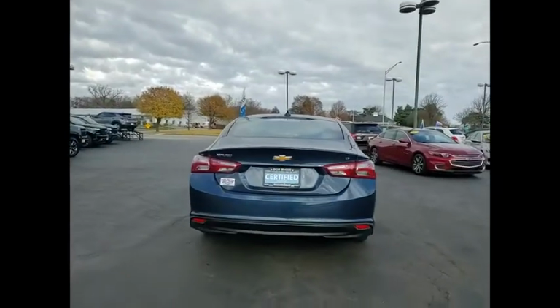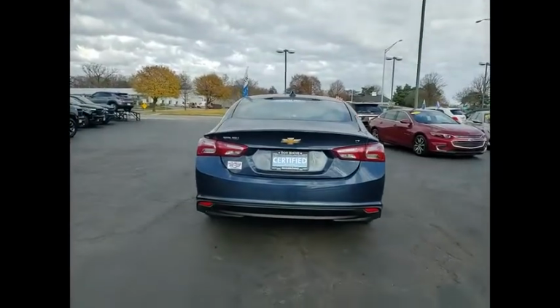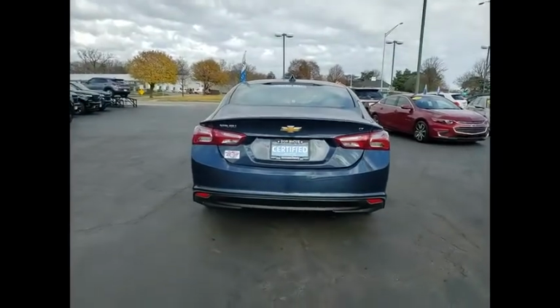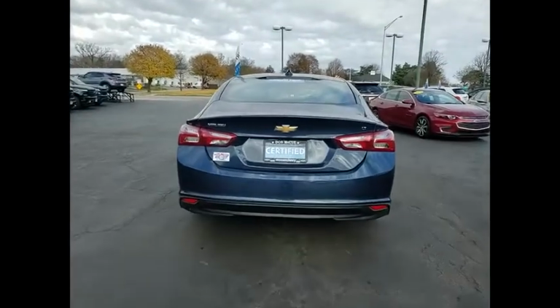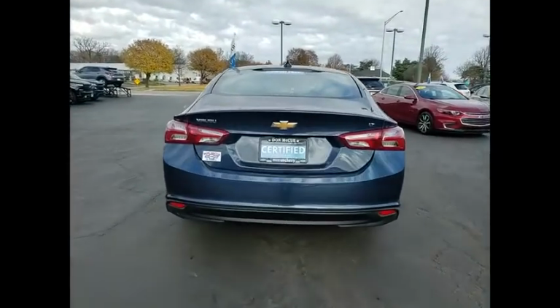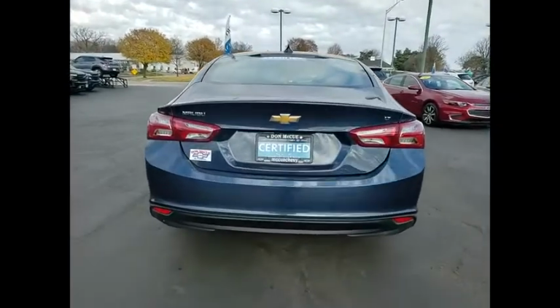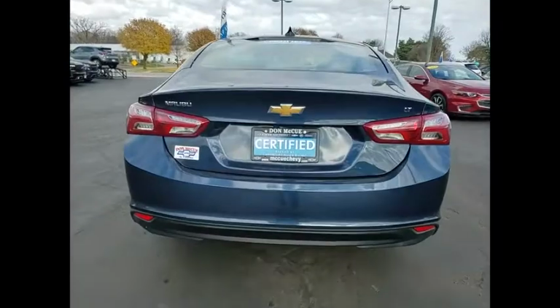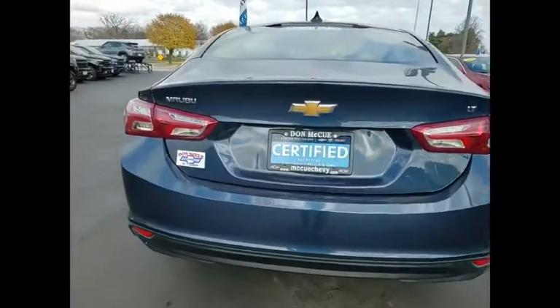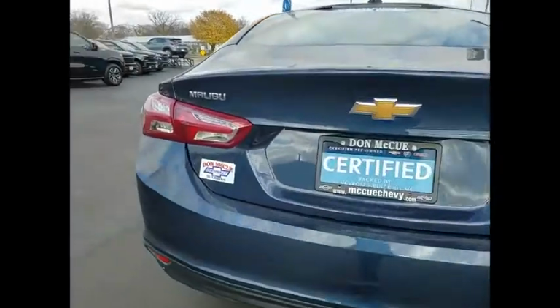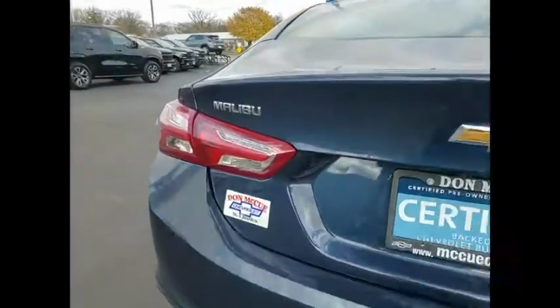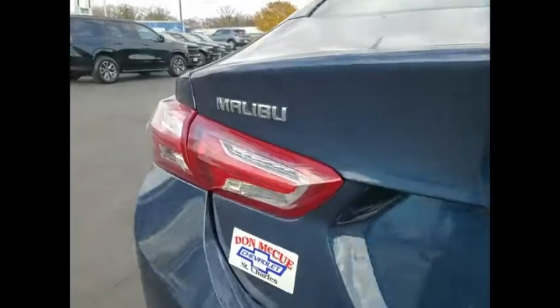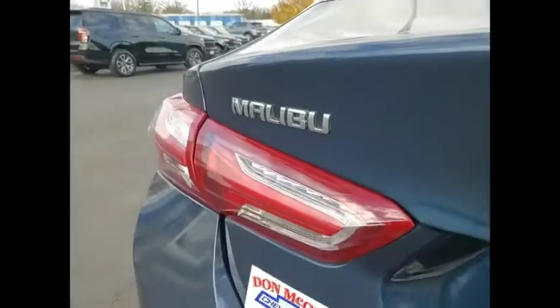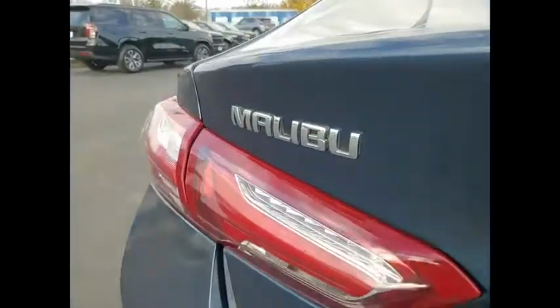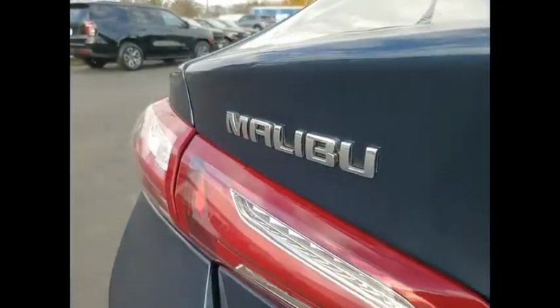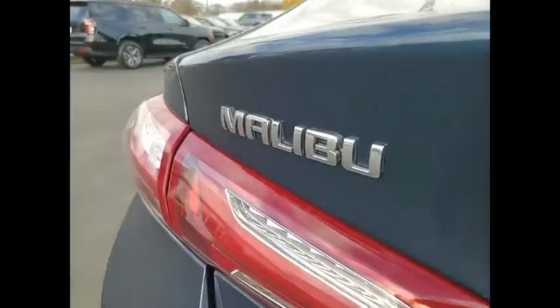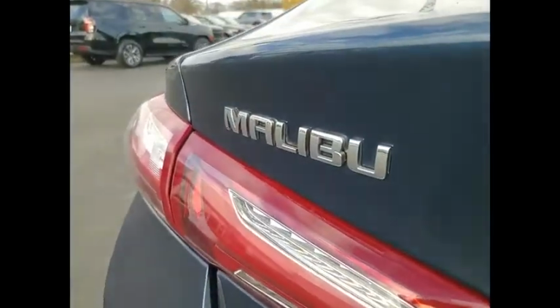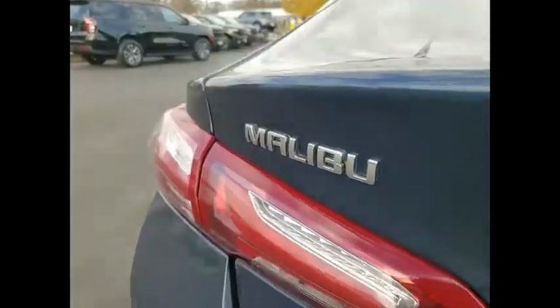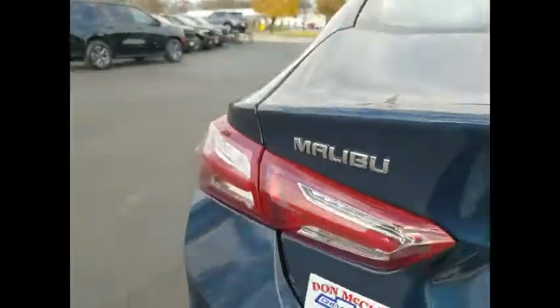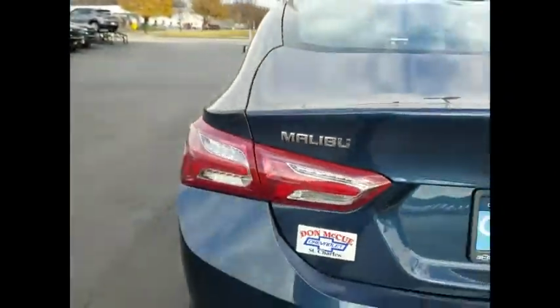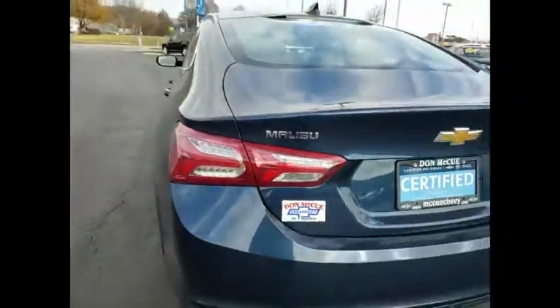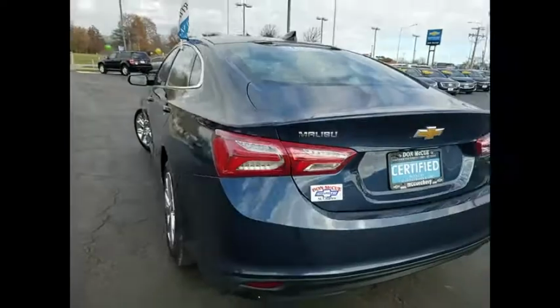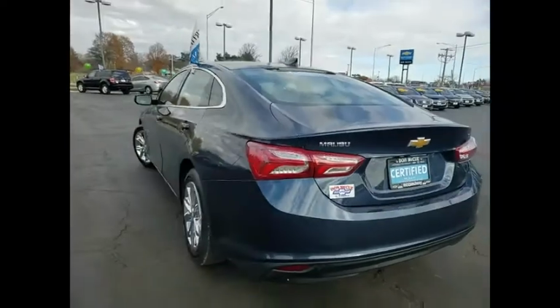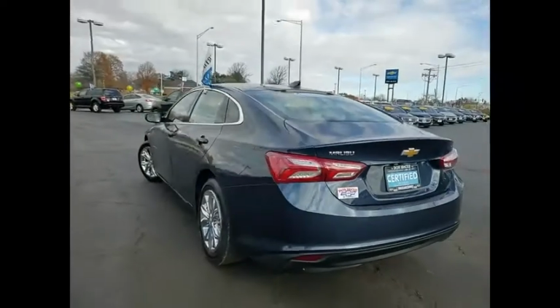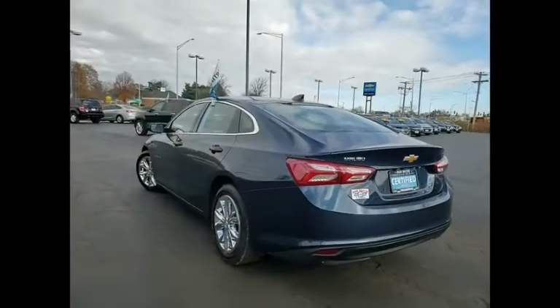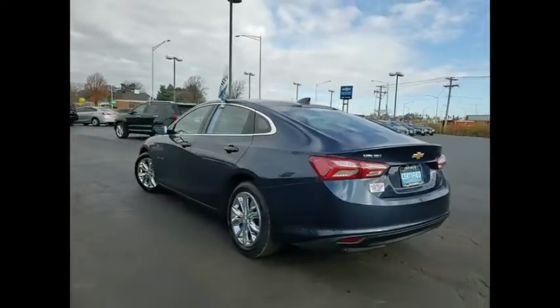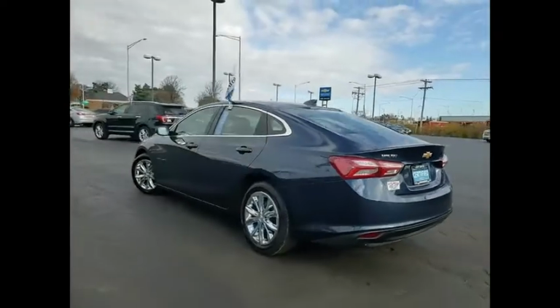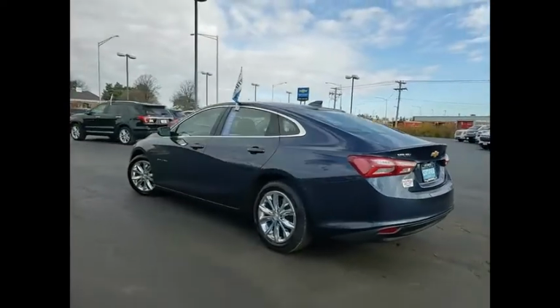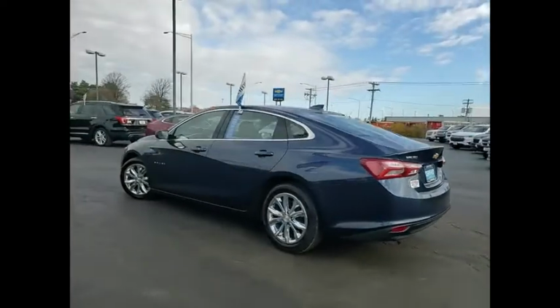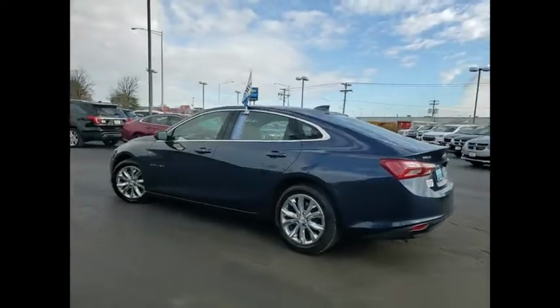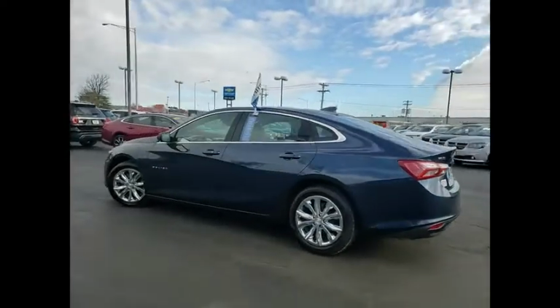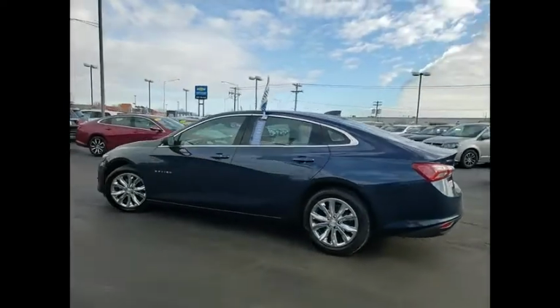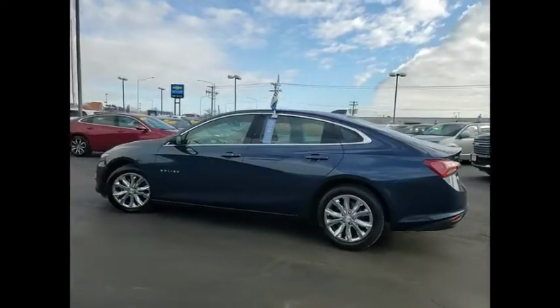Here are some of this vehicle's great options: electronic stability control, brake assist, traction control, remote keyless entry, speed control, four-wheel disc brakes, rear window defroster.